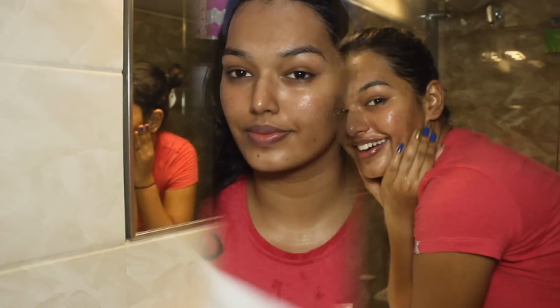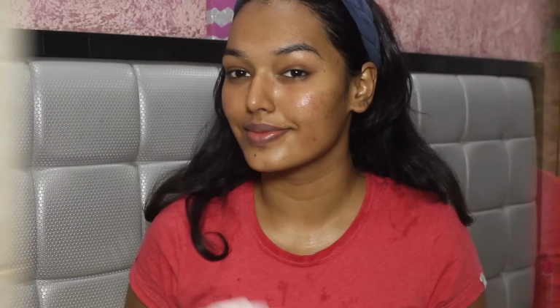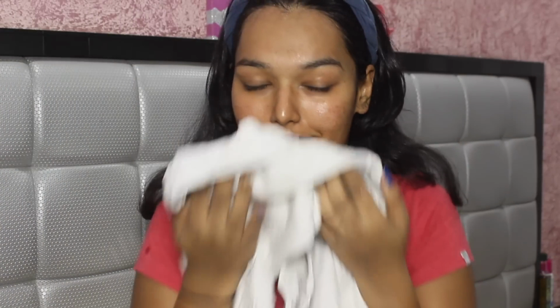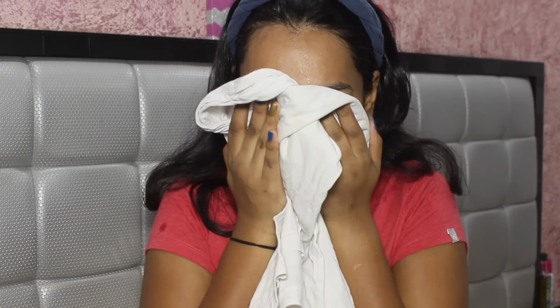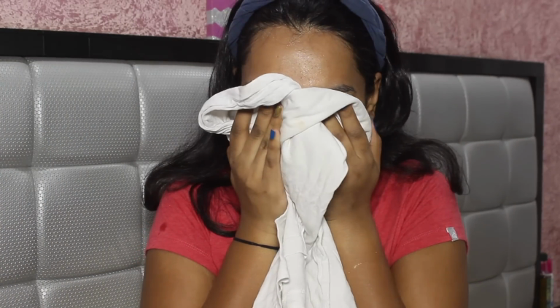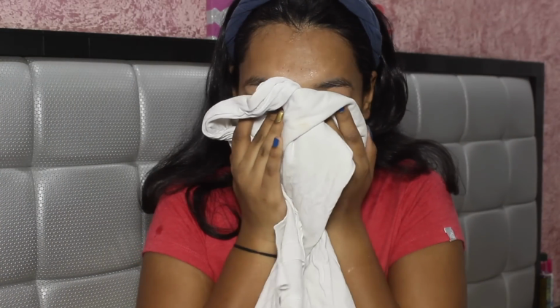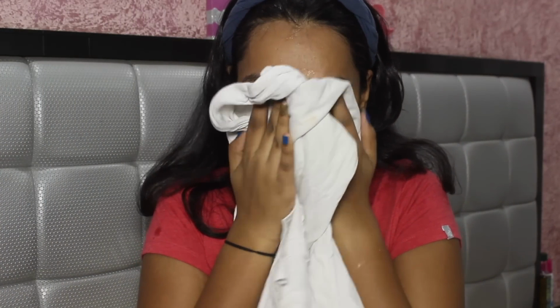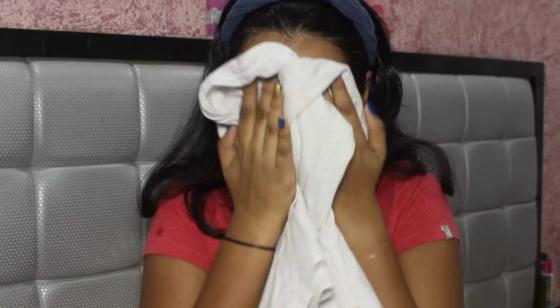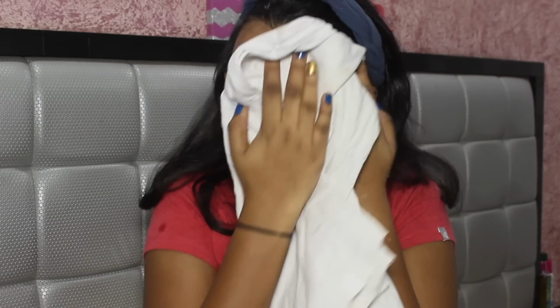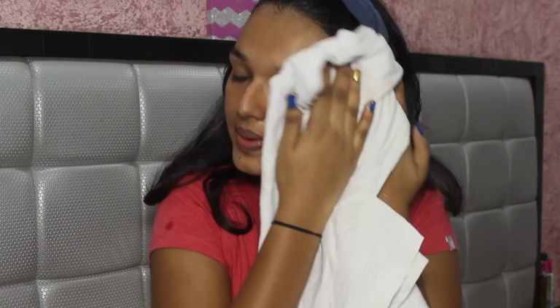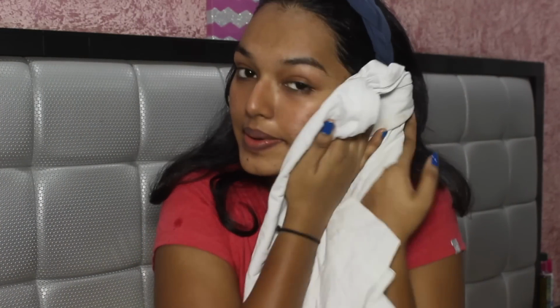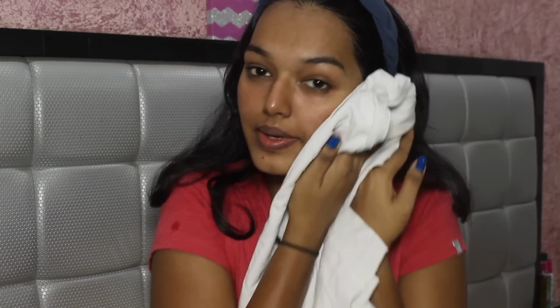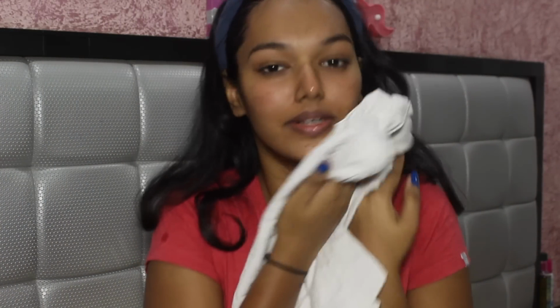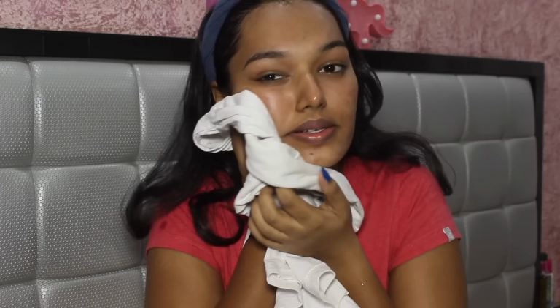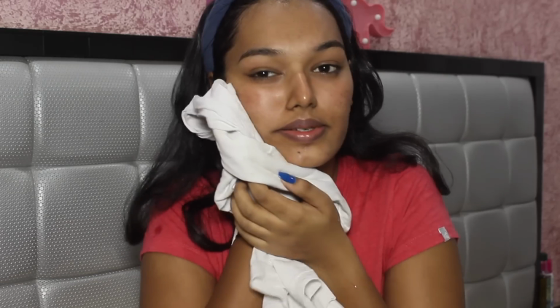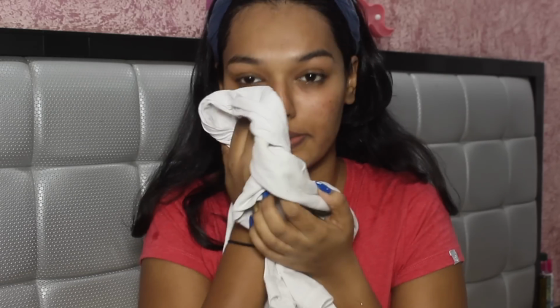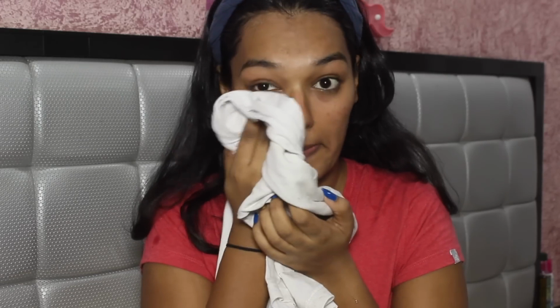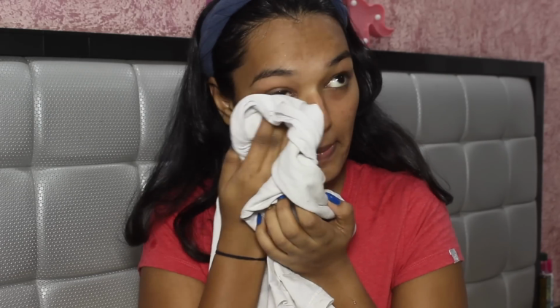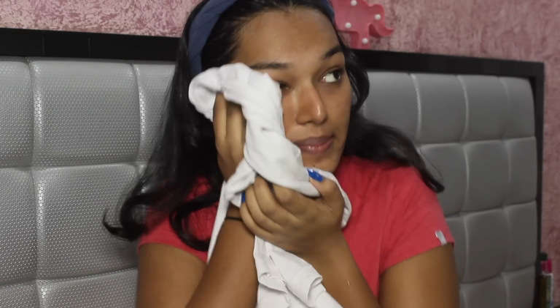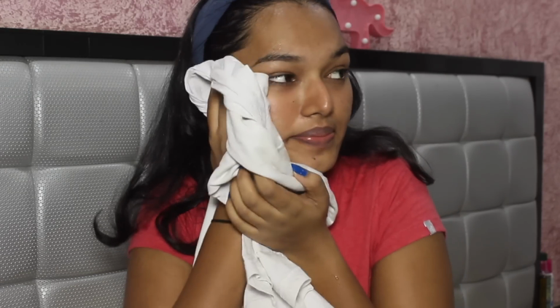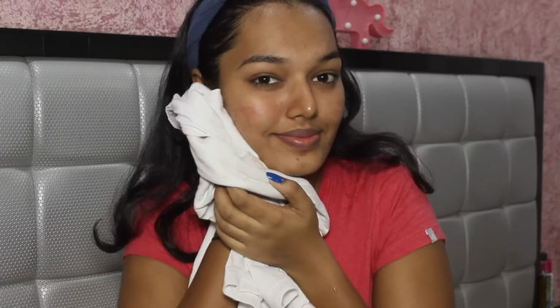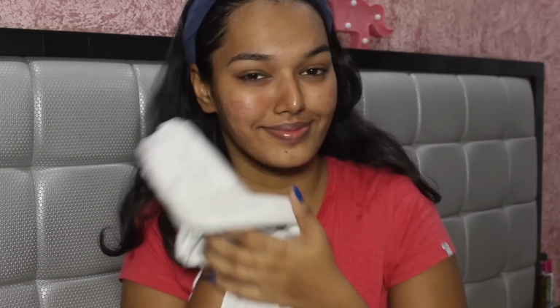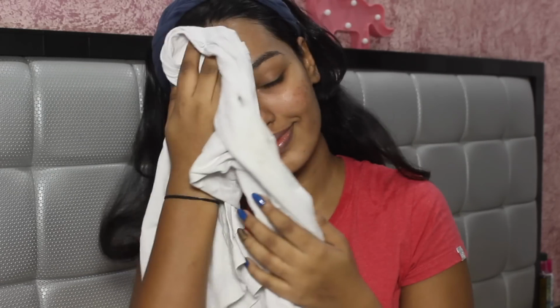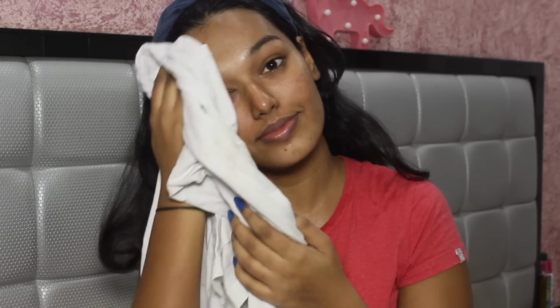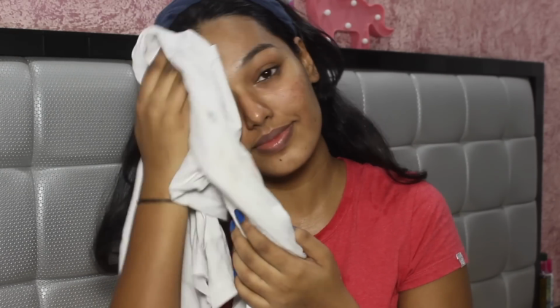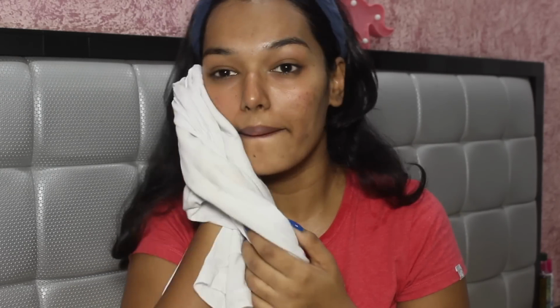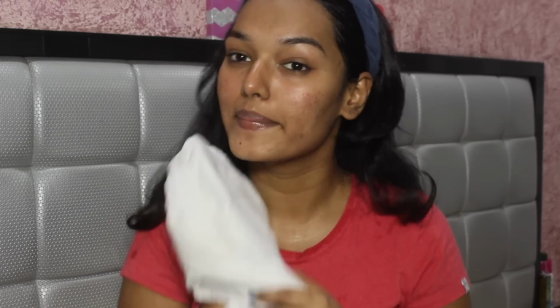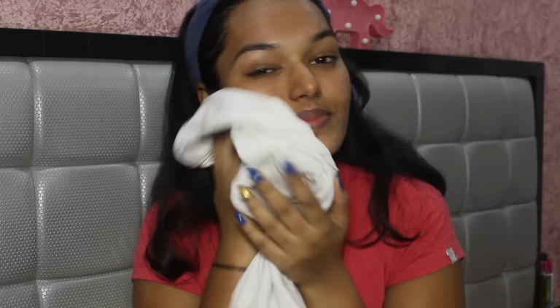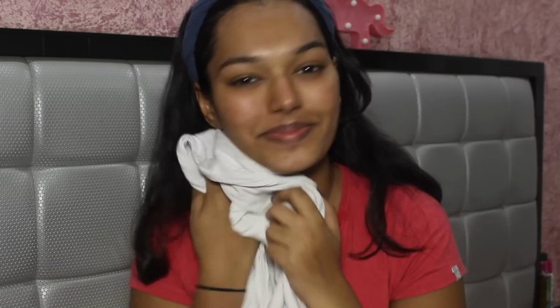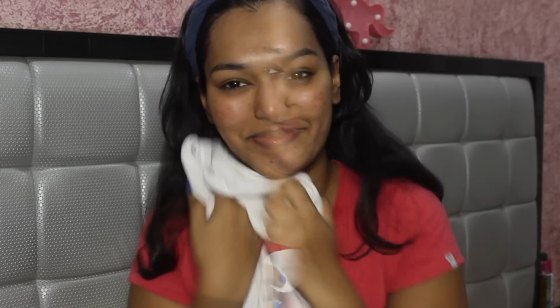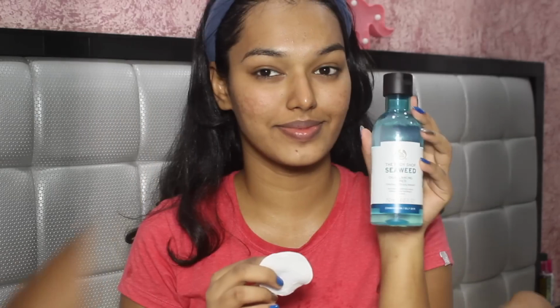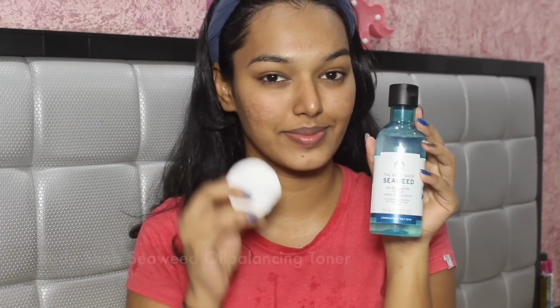Once I'm done rinsing my face, I use an old cotton t-shirt to dry it. I've noticed a difference since I started doing this, which has been about a year. I don't use a towel anymore — I use an old soft cotton t-shirt instead.